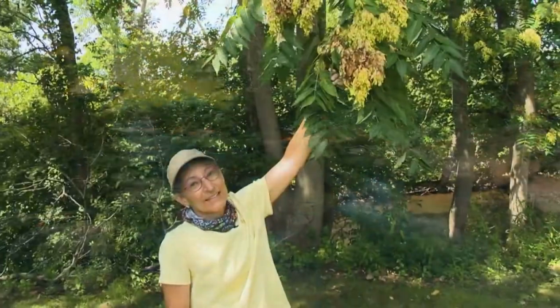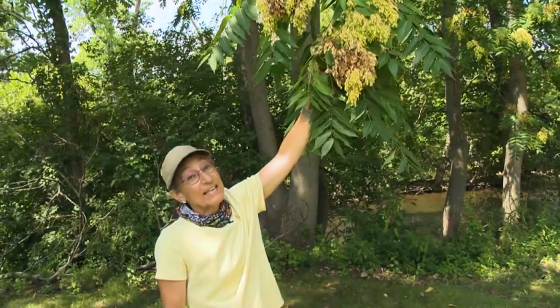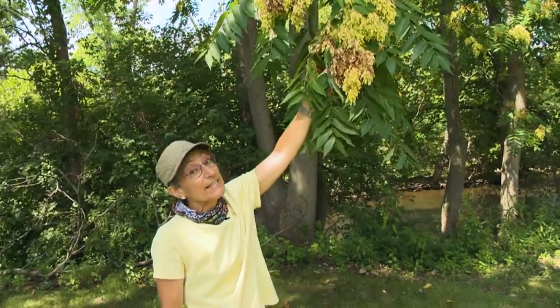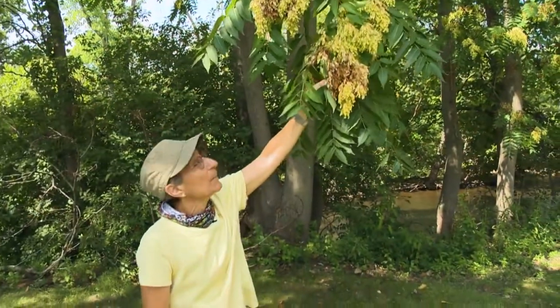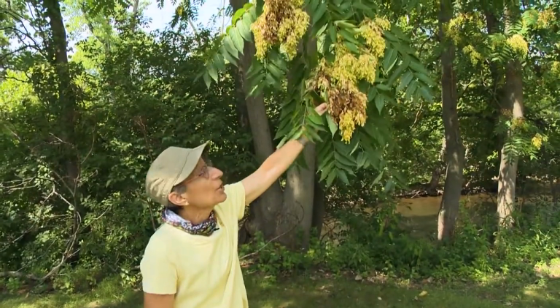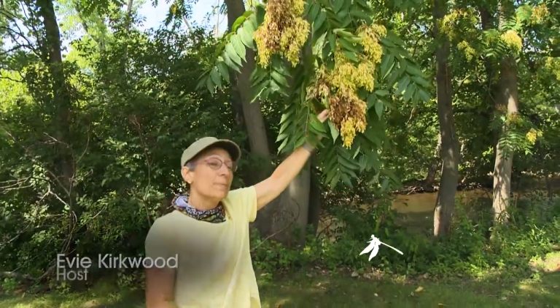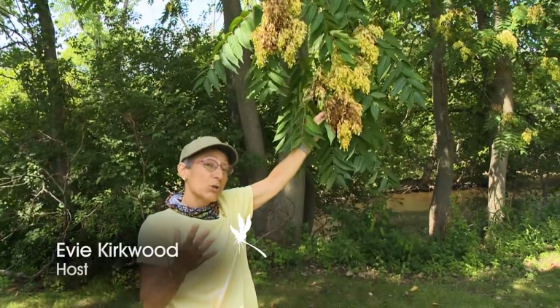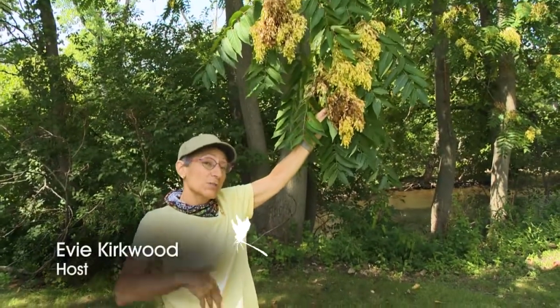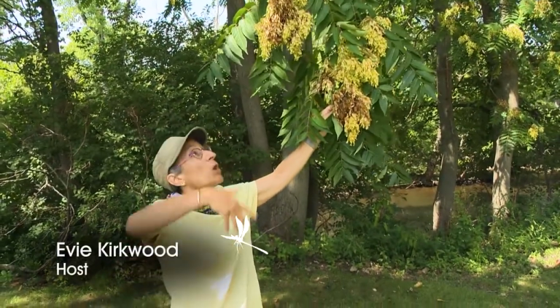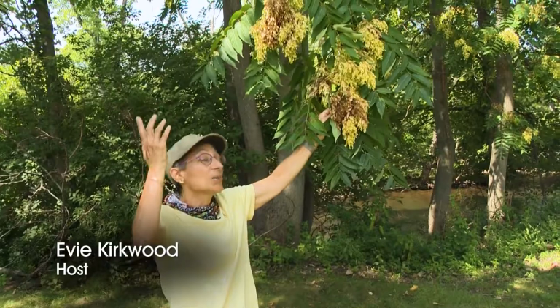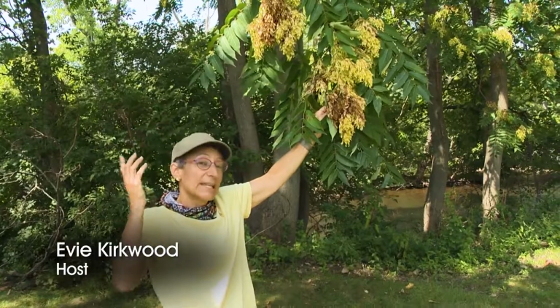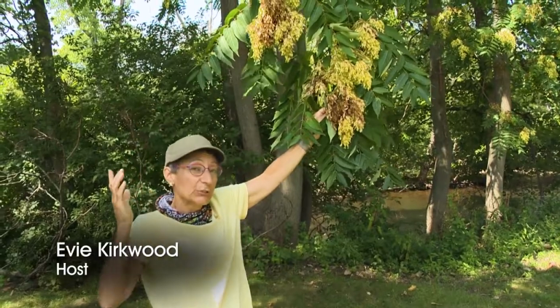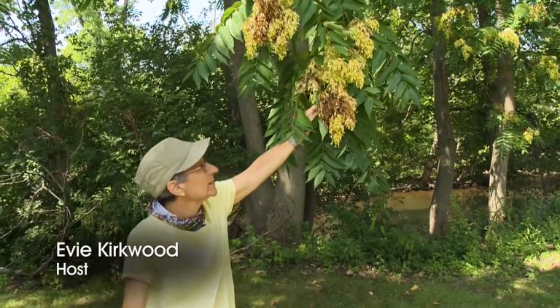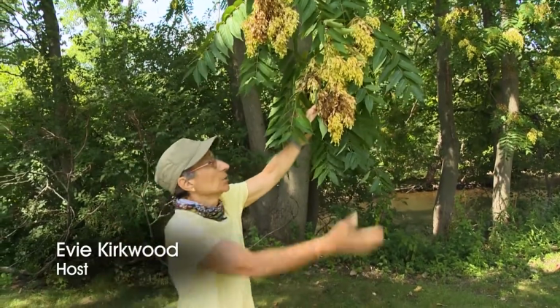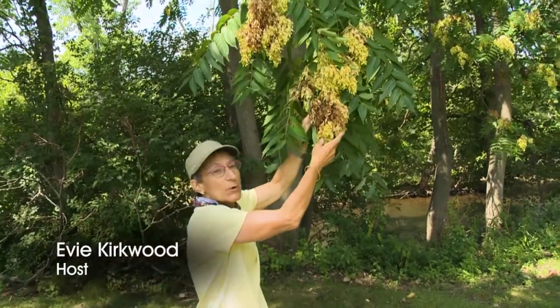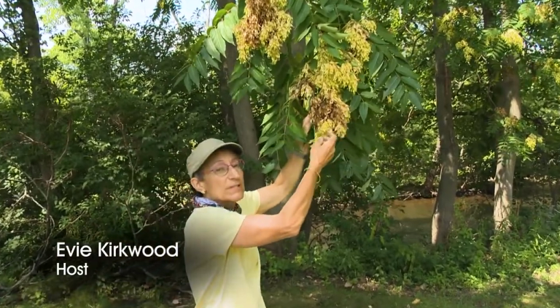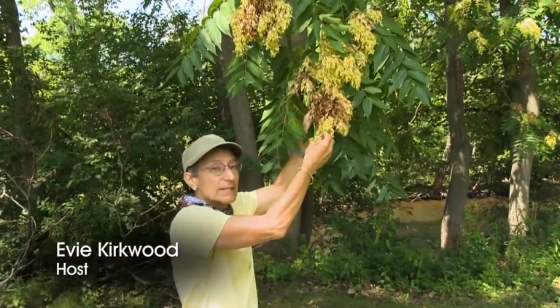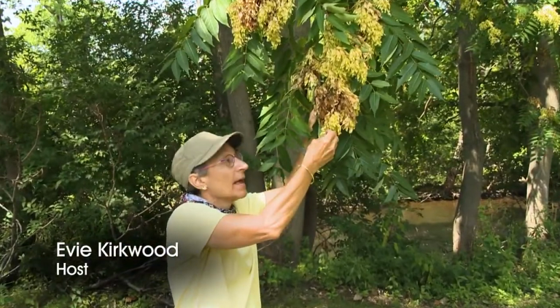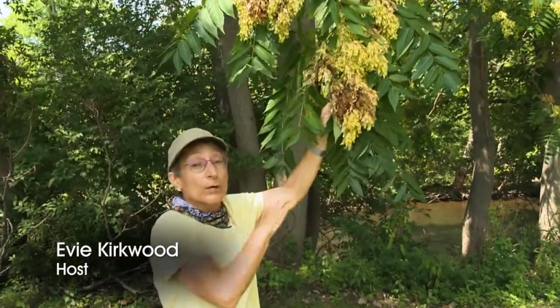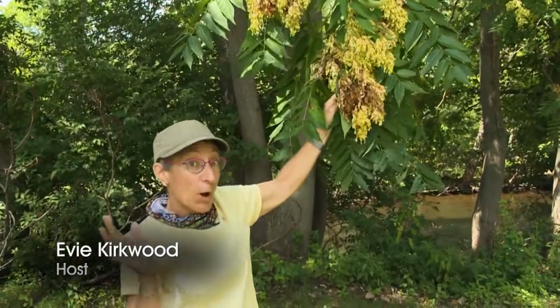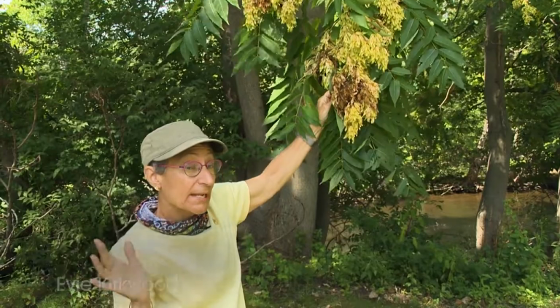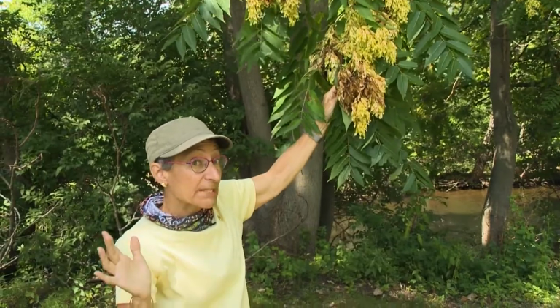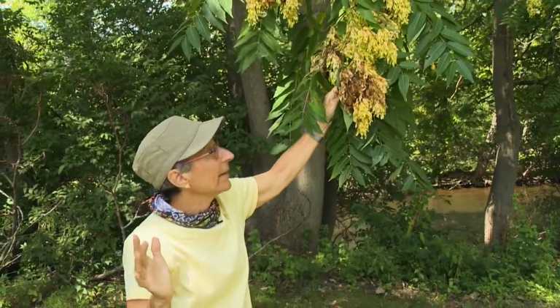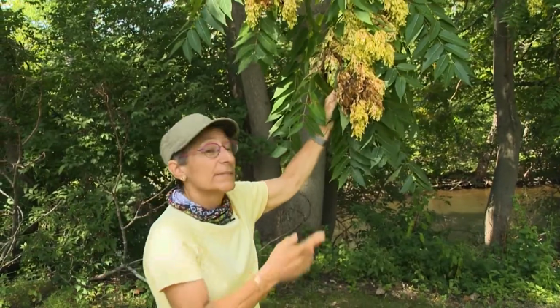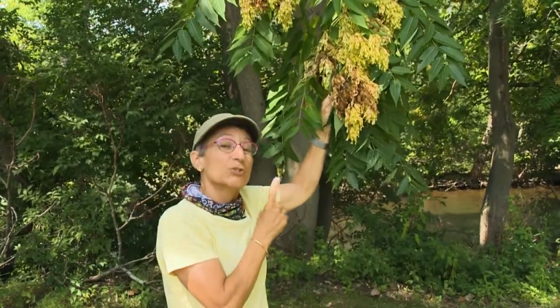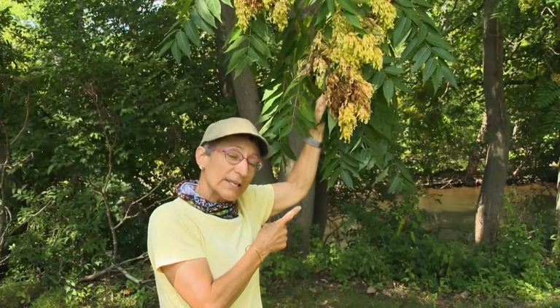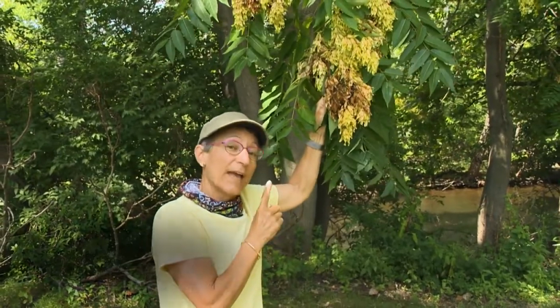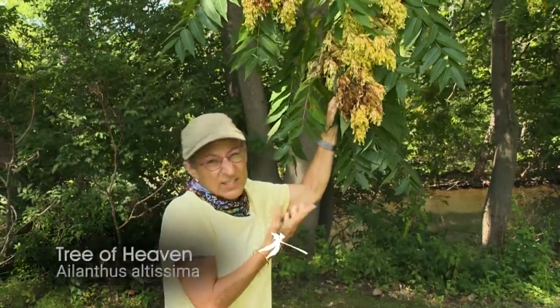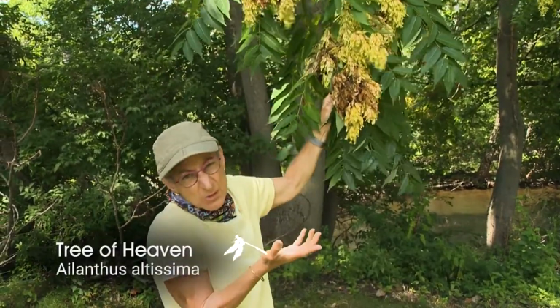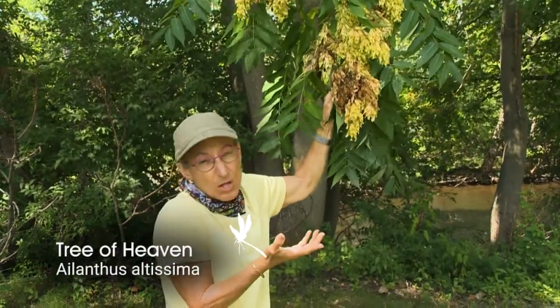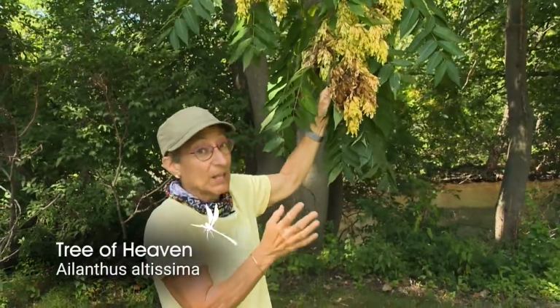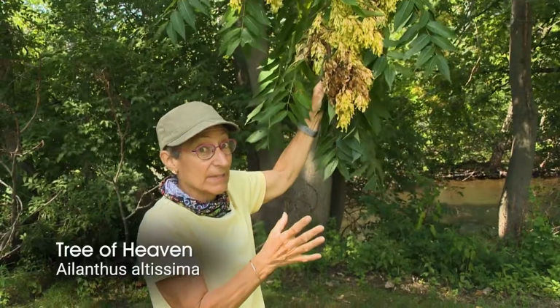In late summer, you might notice tall stately trees loaded with seeds that grow in almost any habitat. This is tree of heaven, sometimes also called Ailanthus.